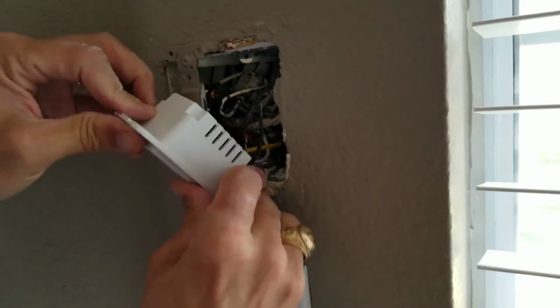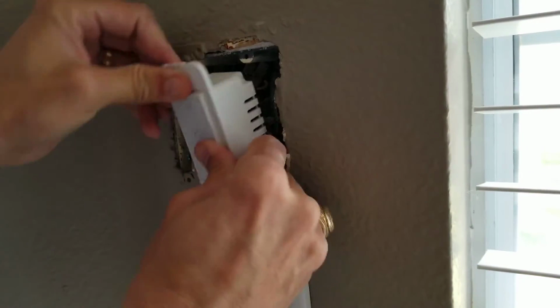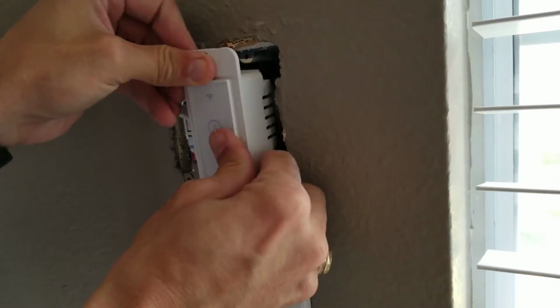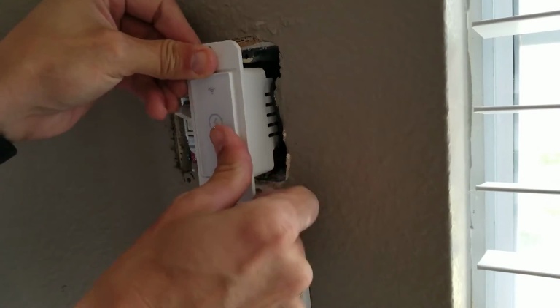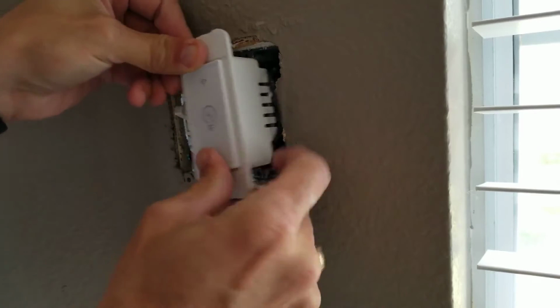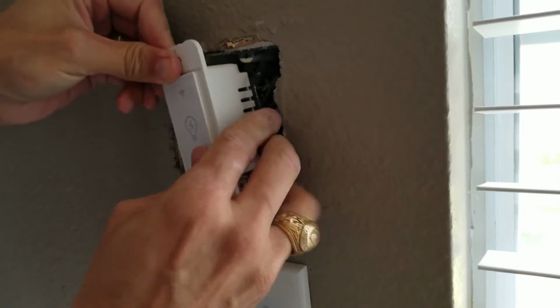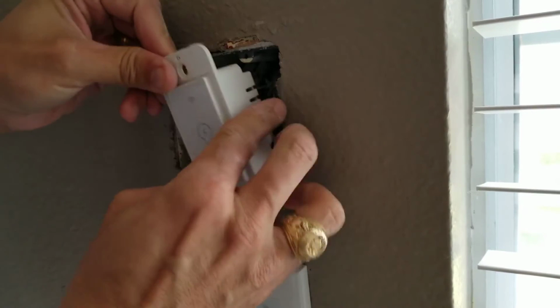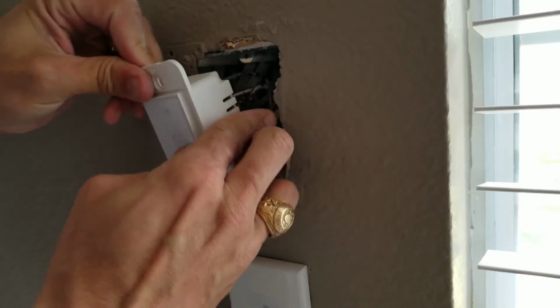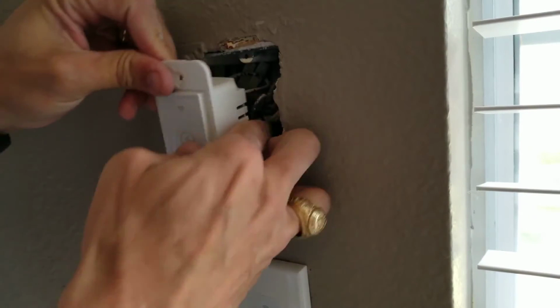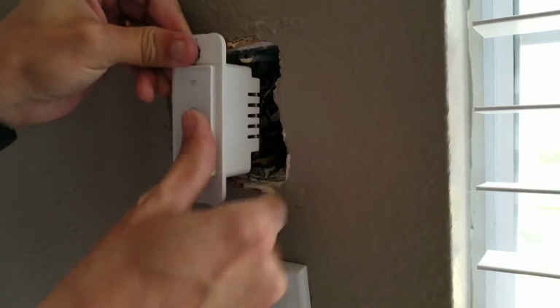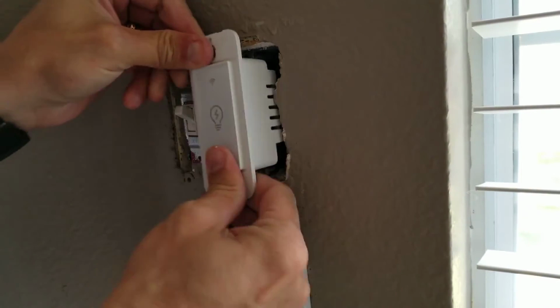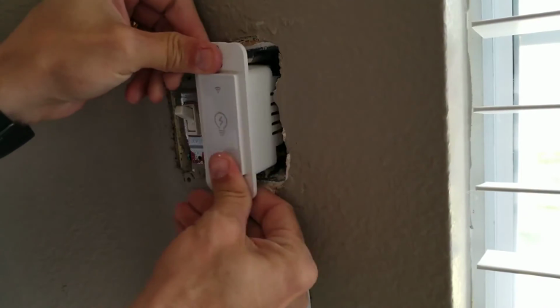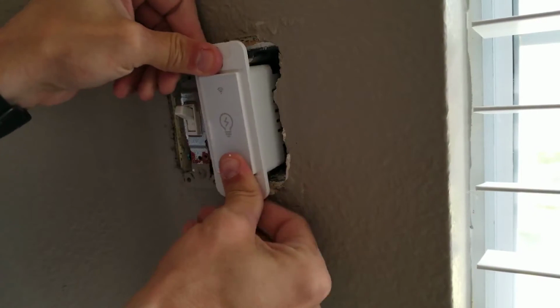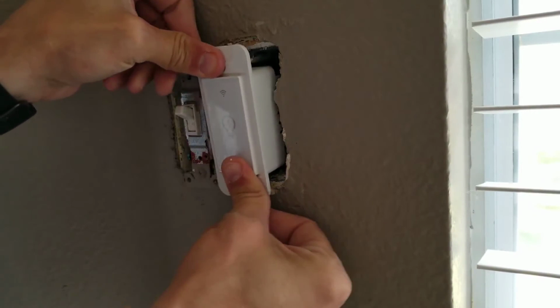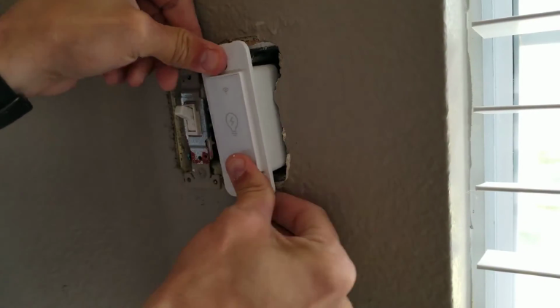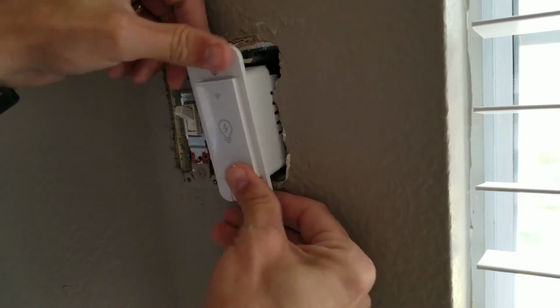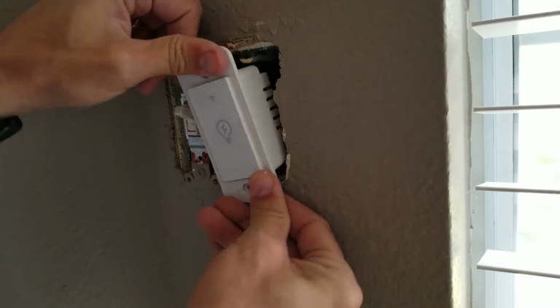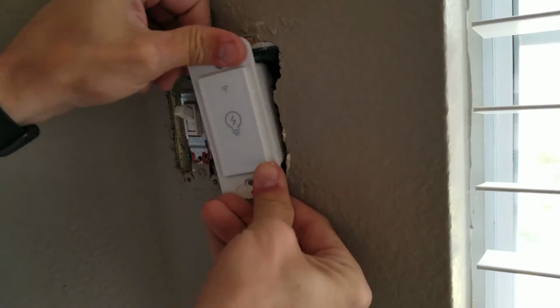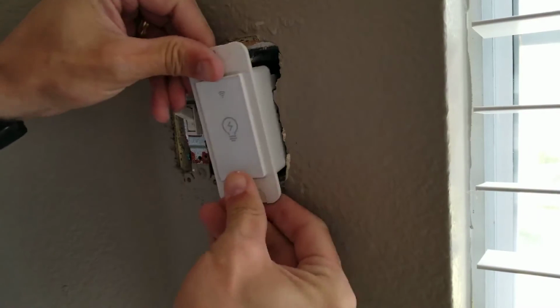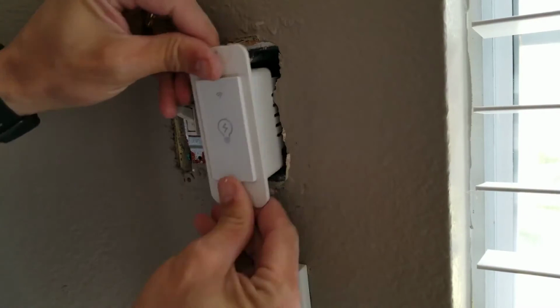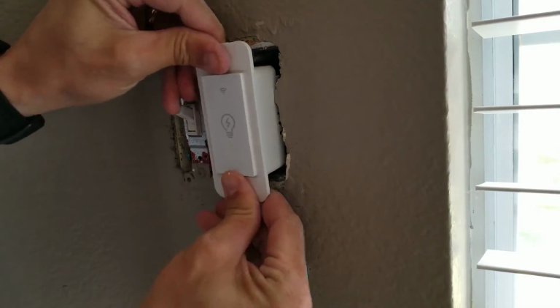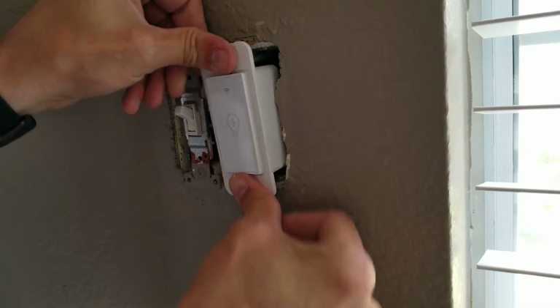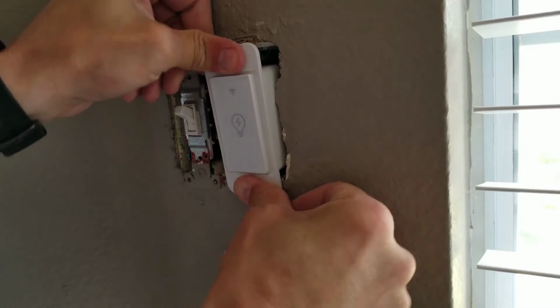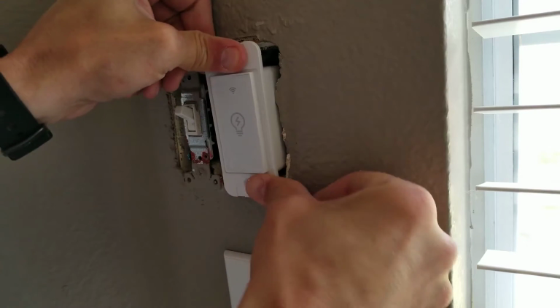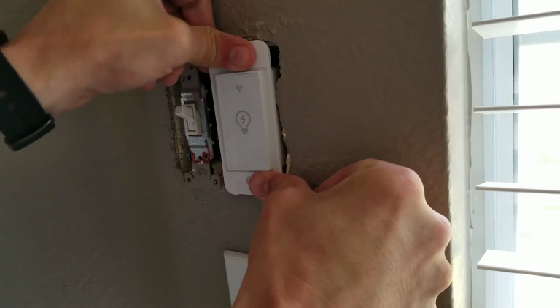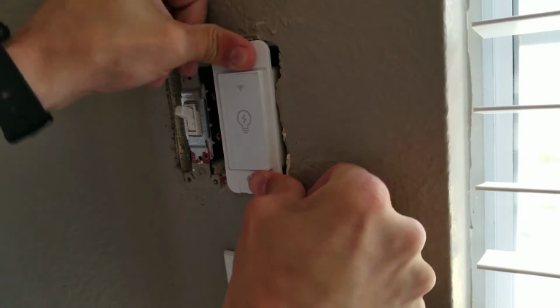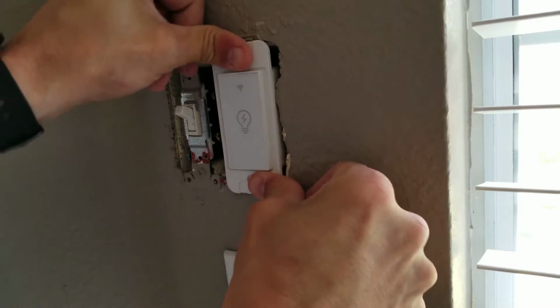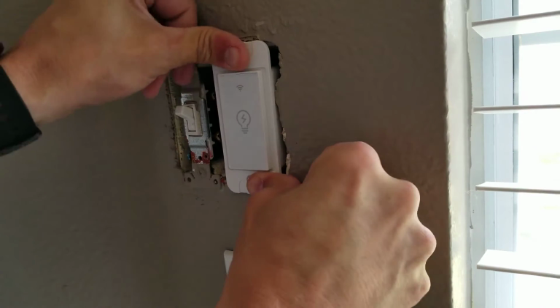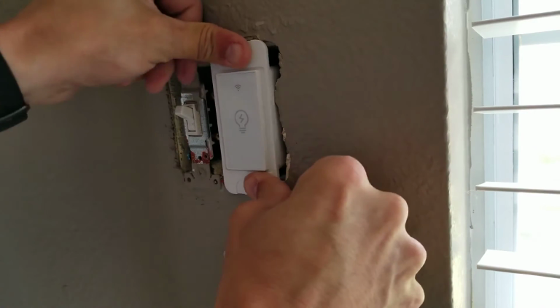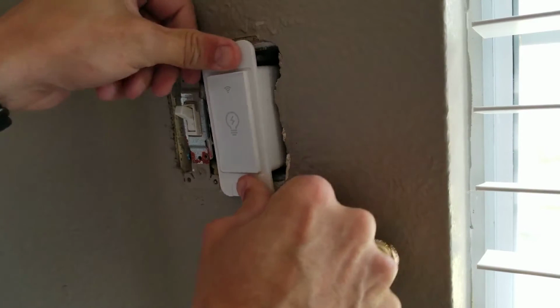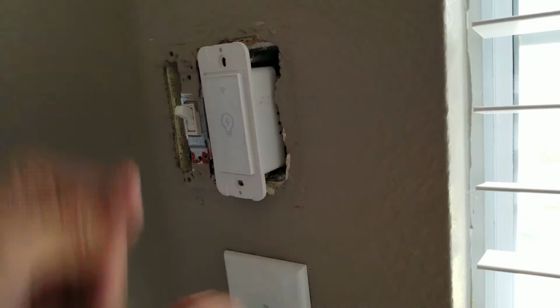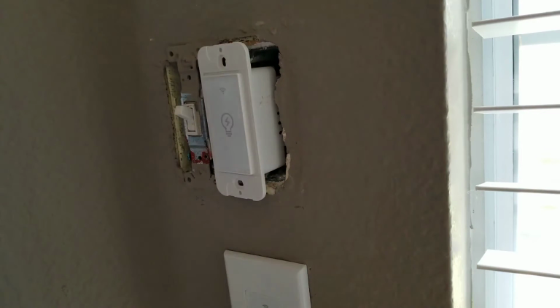This is the Joso switch — it's a 2.4 gigahertz Wi-Fi switch.